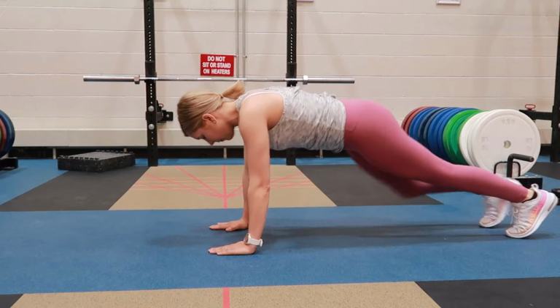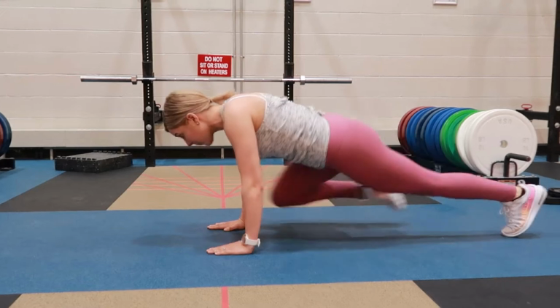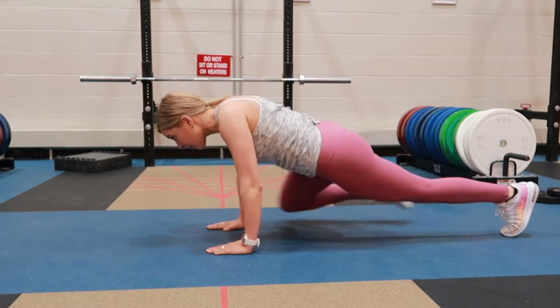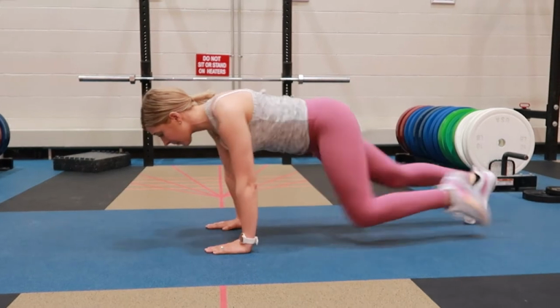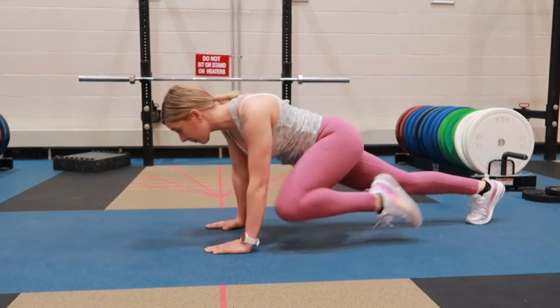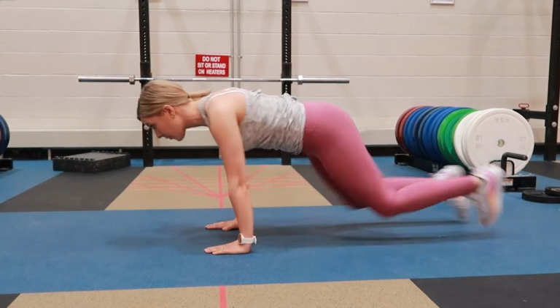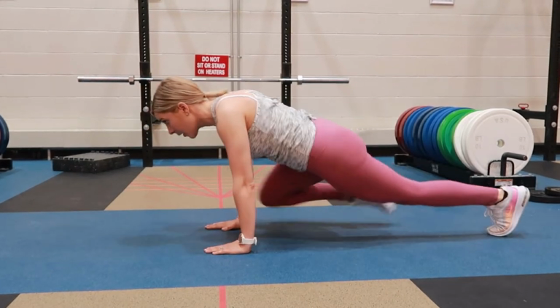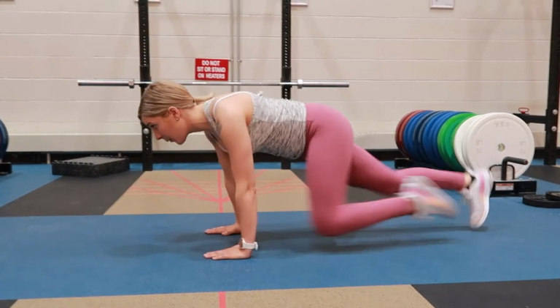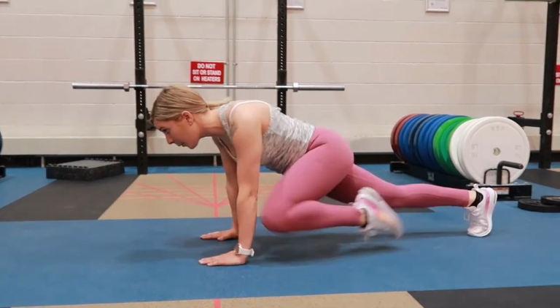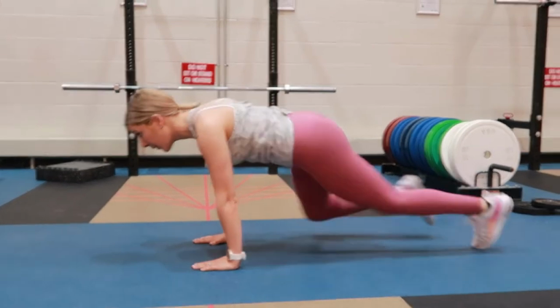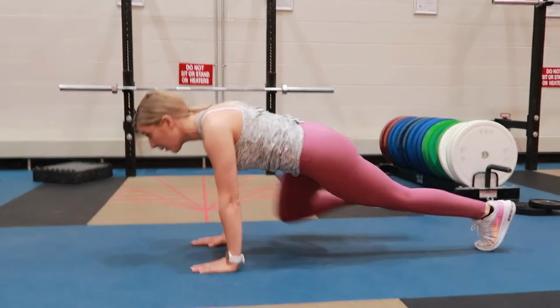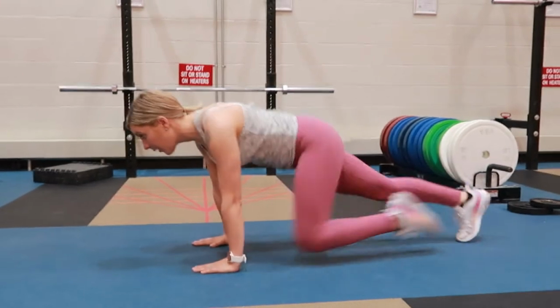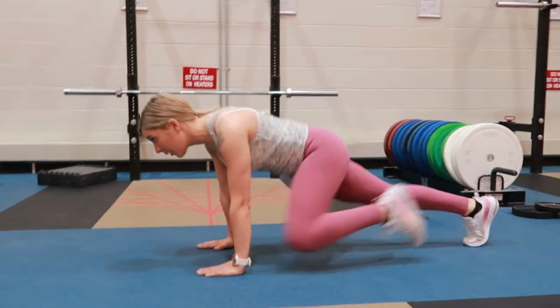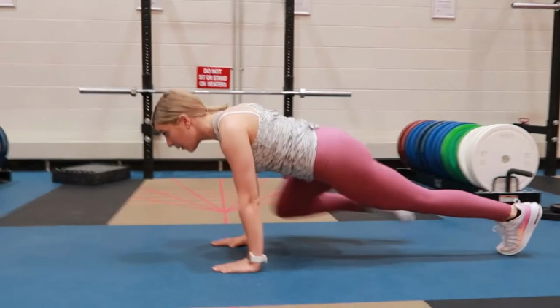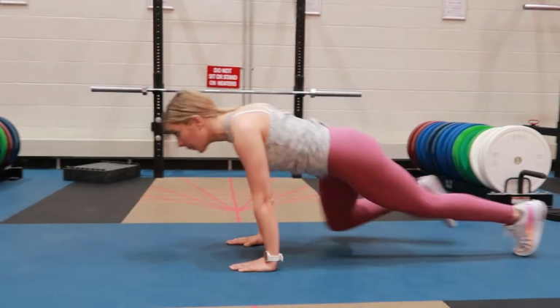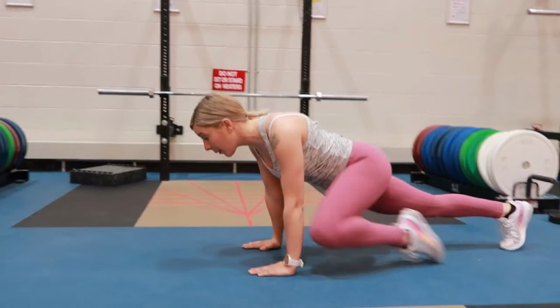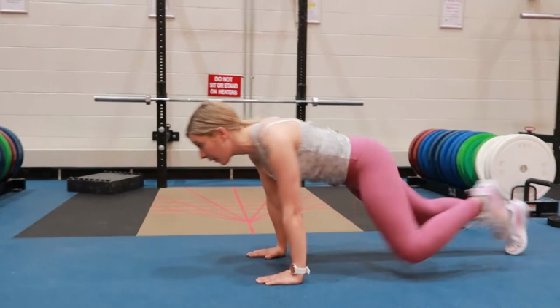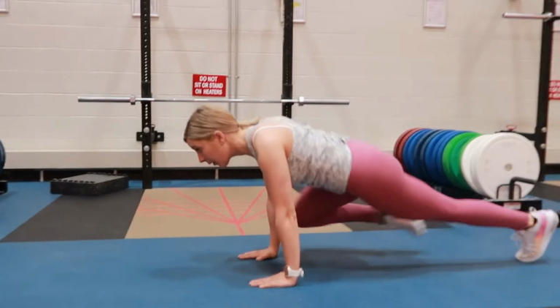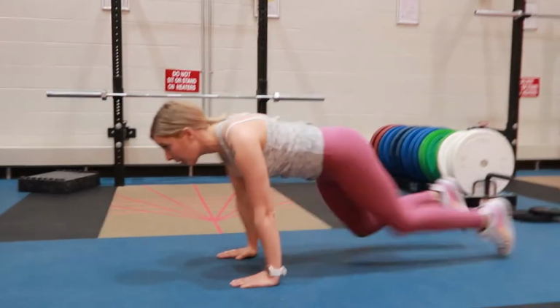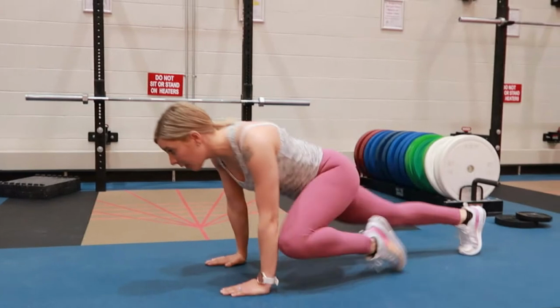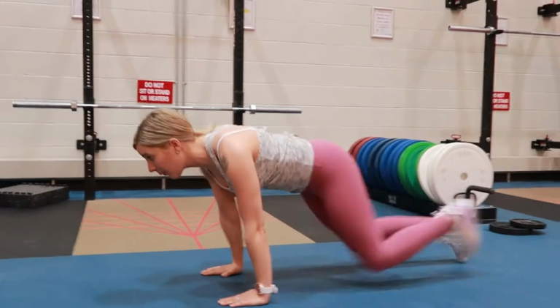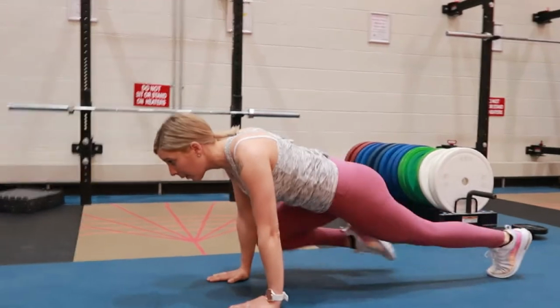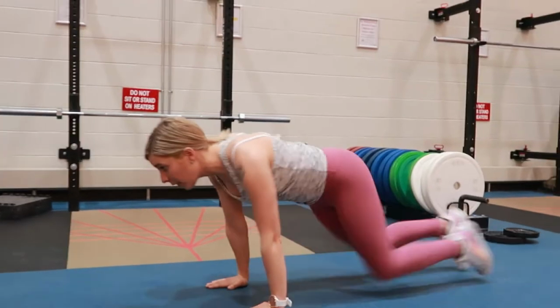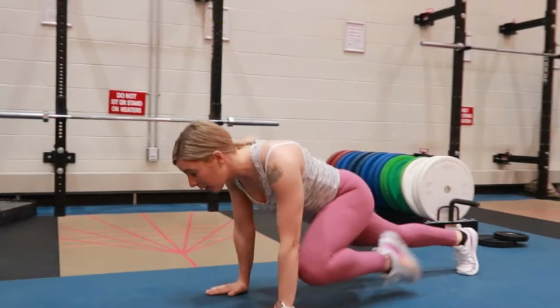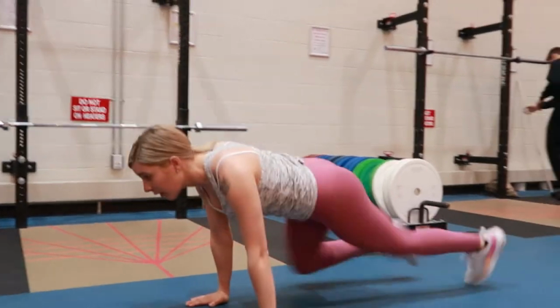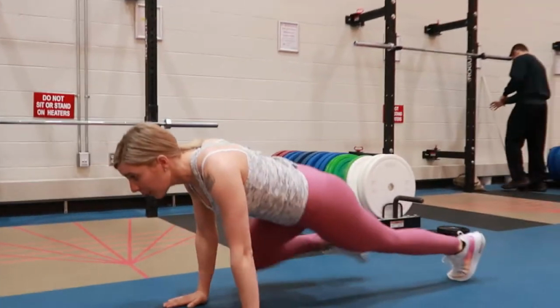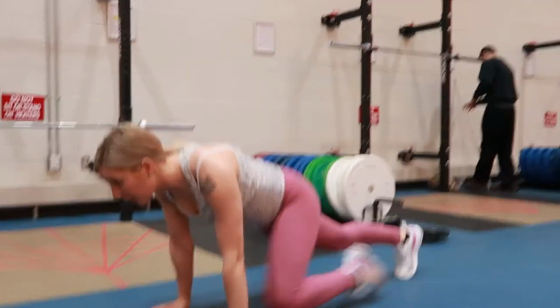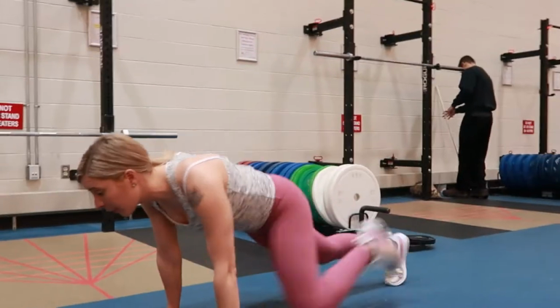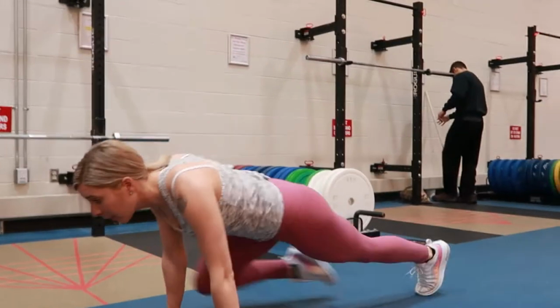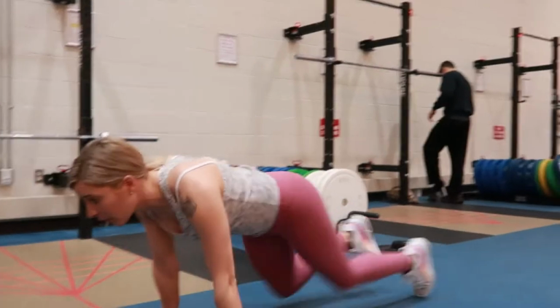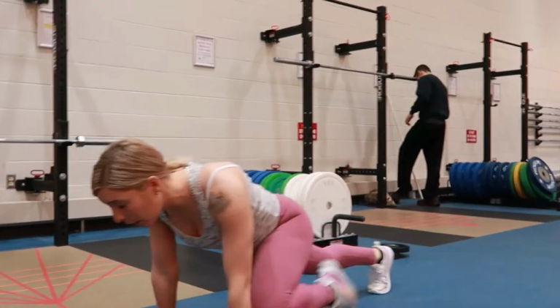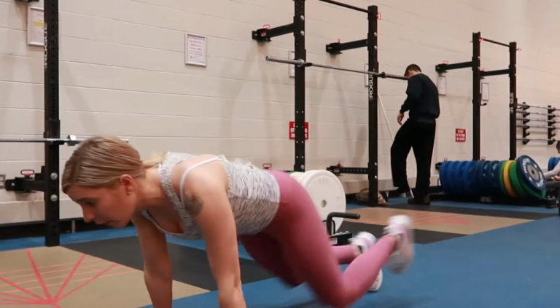Mountain climbers starting in the plank position with the arms and legs fully extended. The wrists, elbows, and shoulders should be stacked.